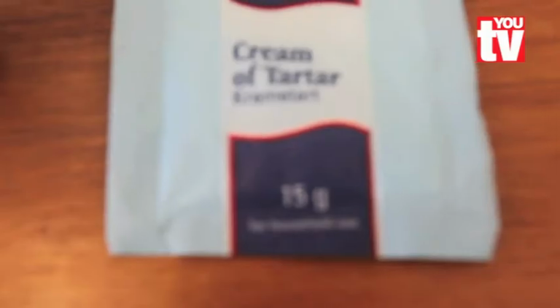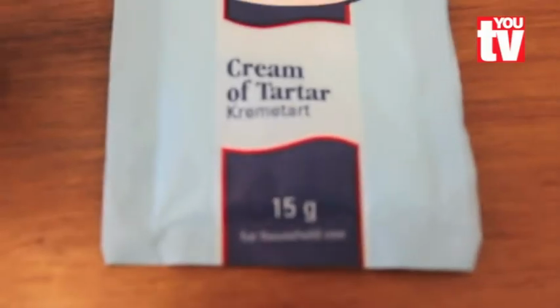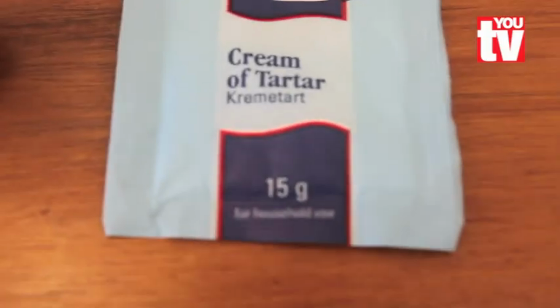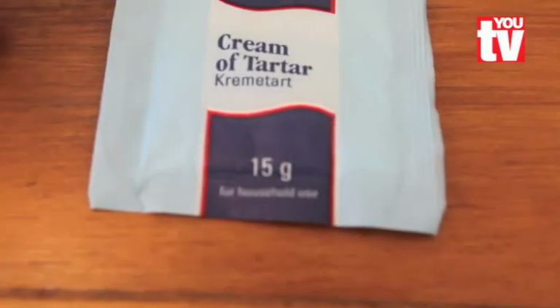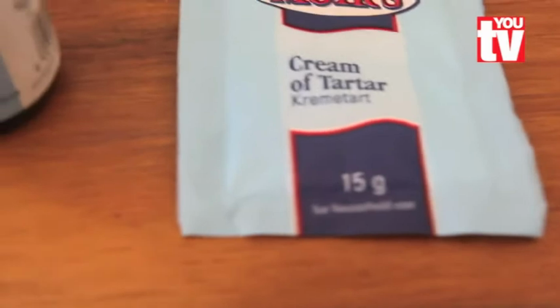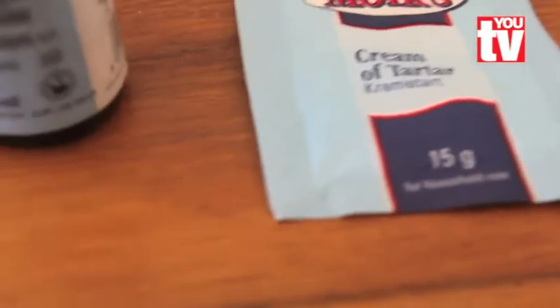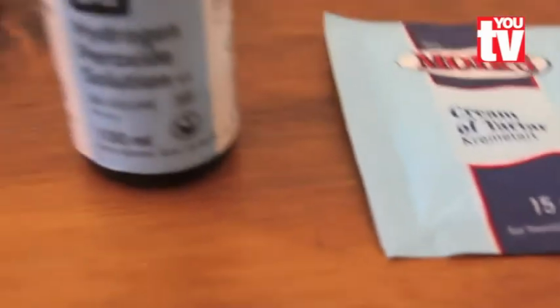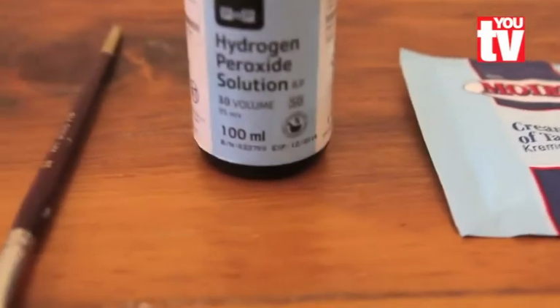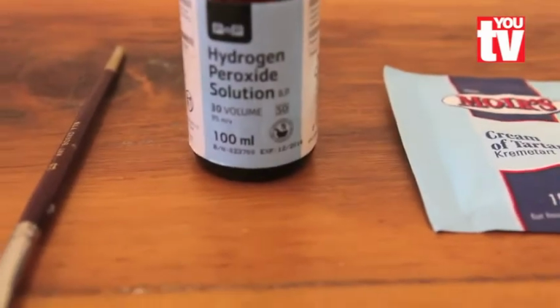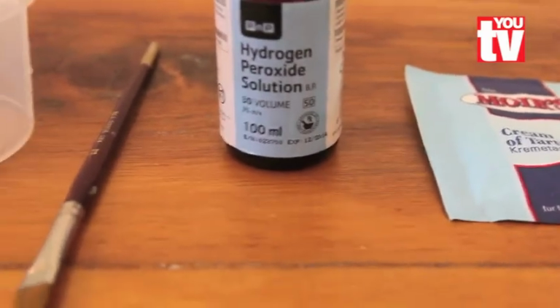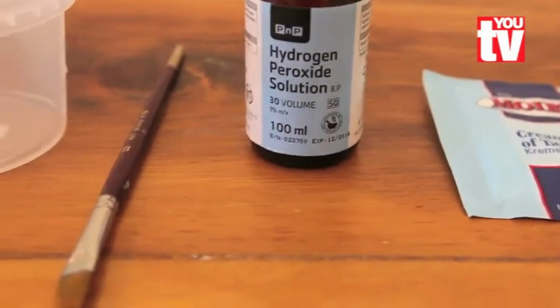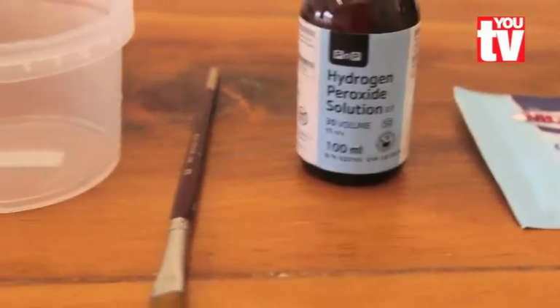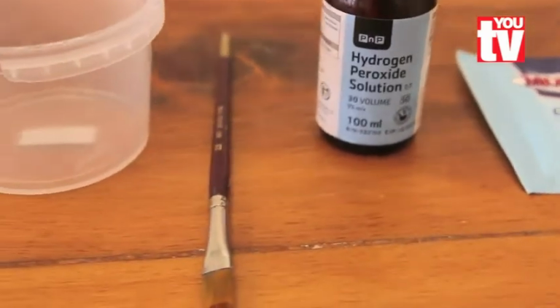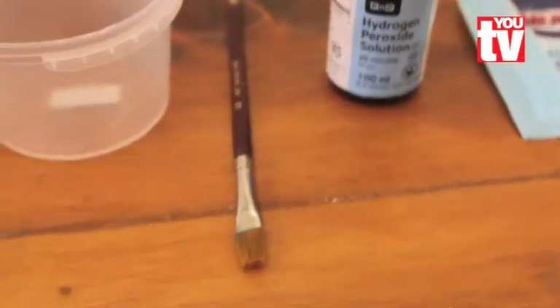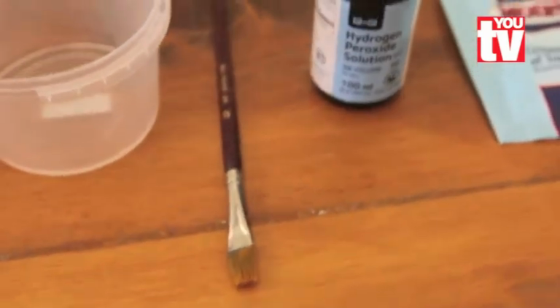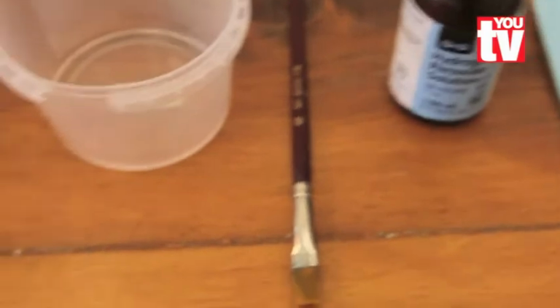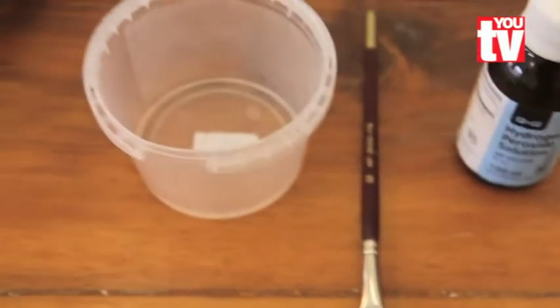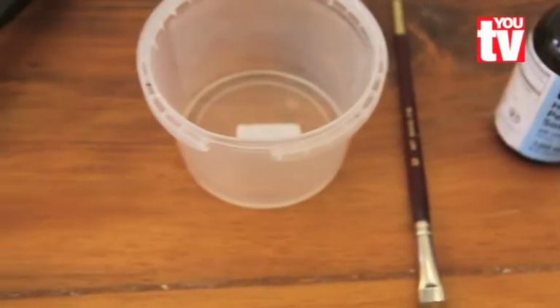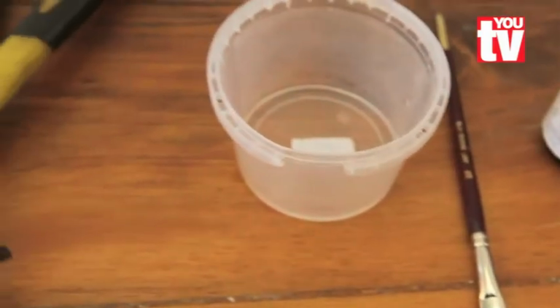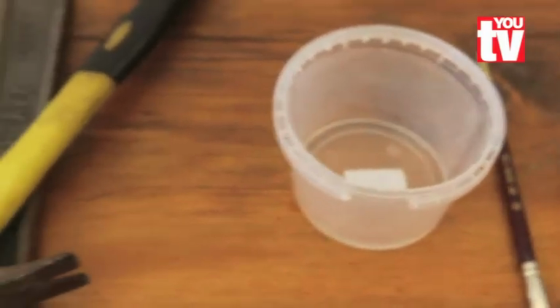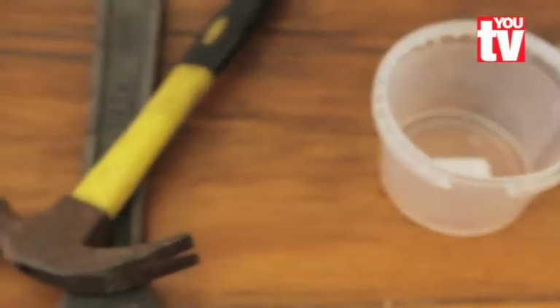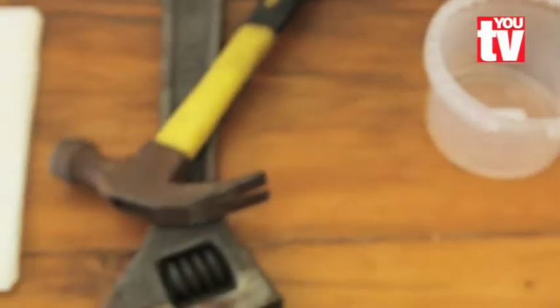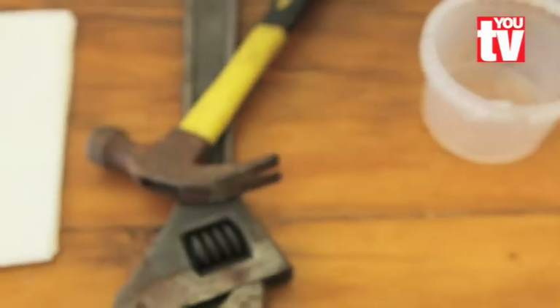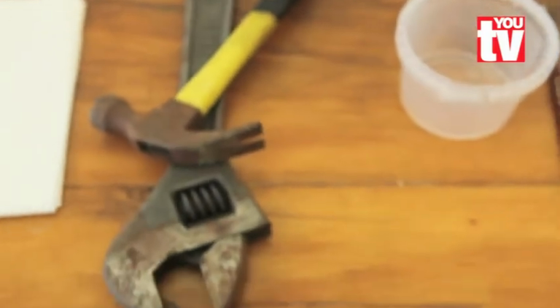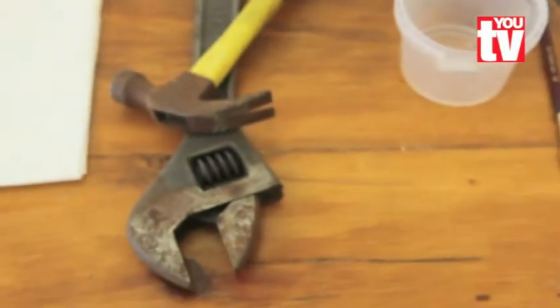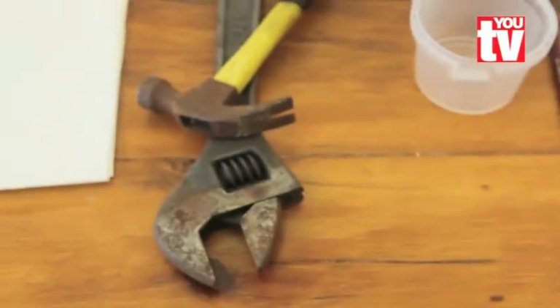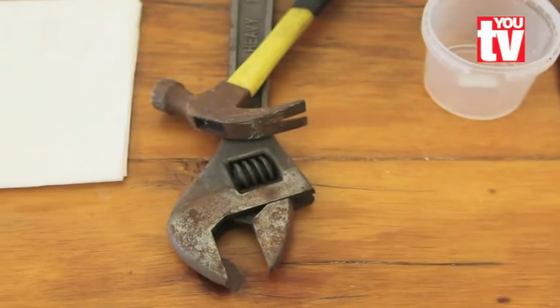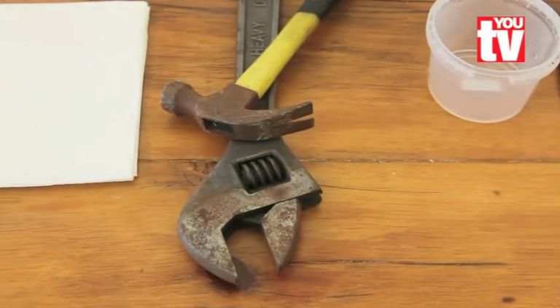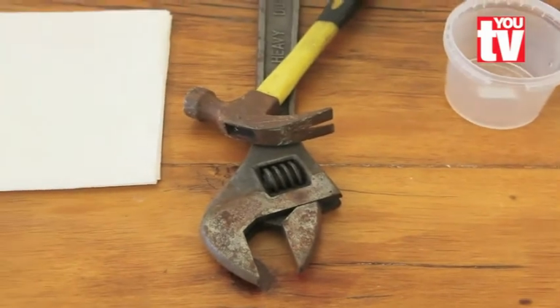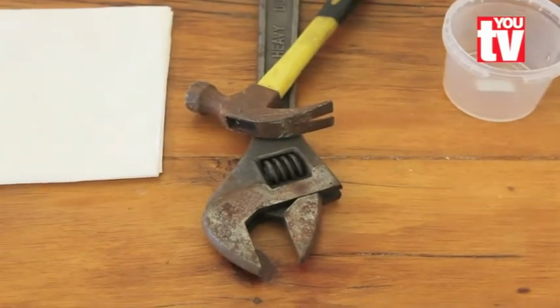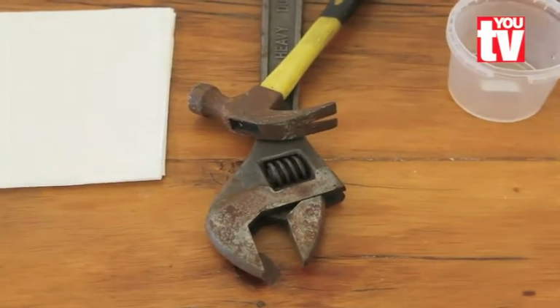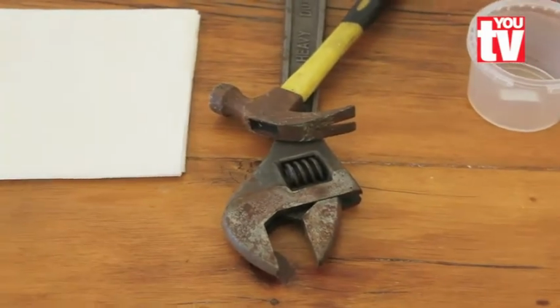All you need is a sachet of cream of tartar, hydrogen peroxide, a medium-sized paintbrush, an old plastic container that you no longer use, your rusted up tools, and a clean cloth.